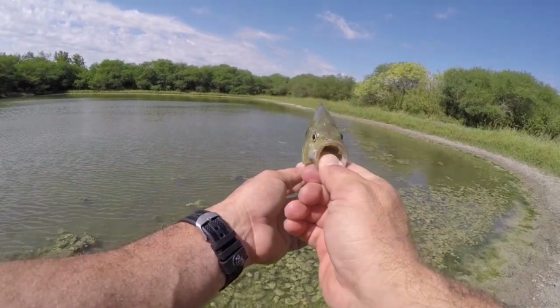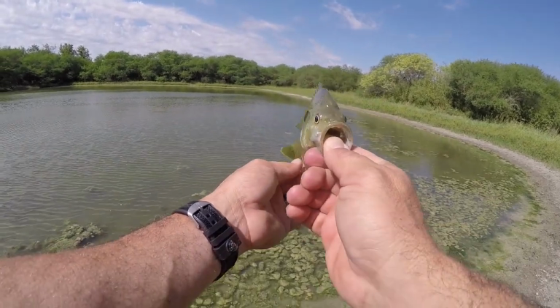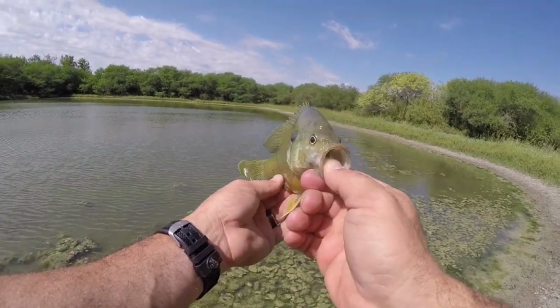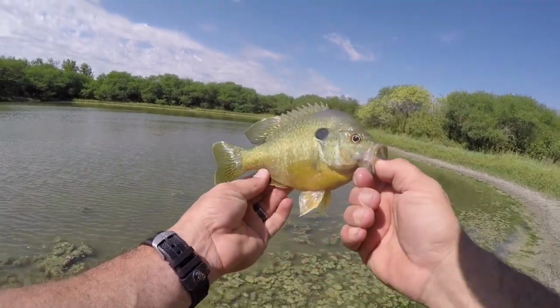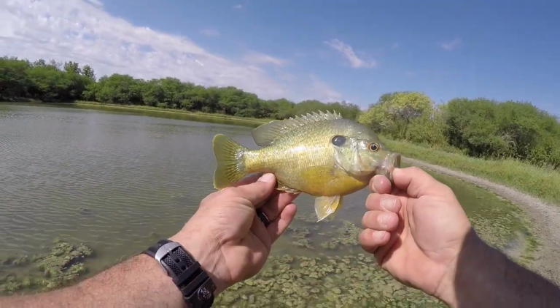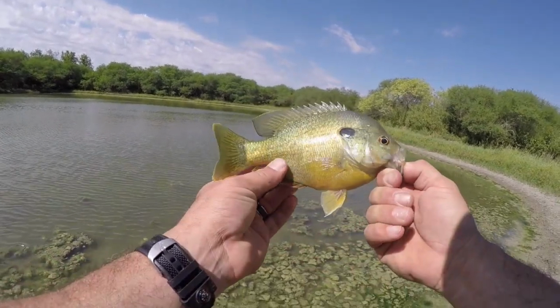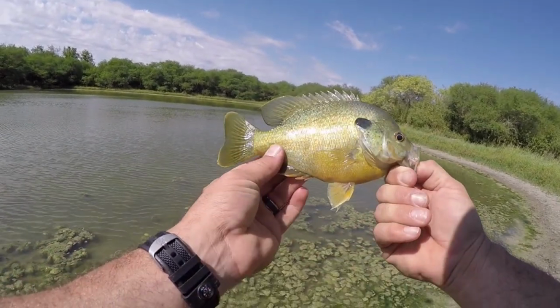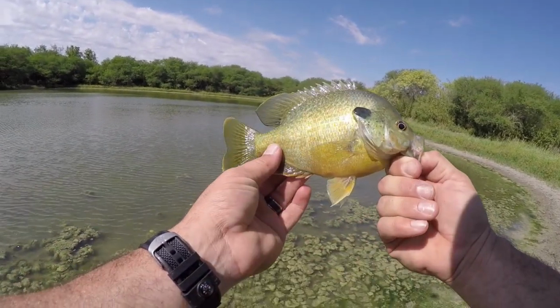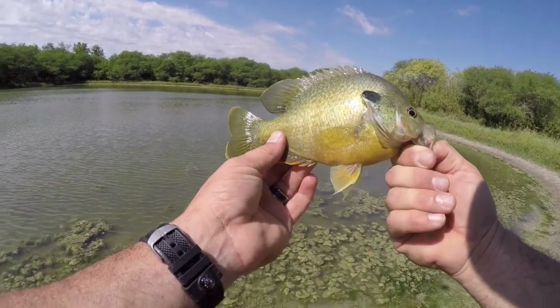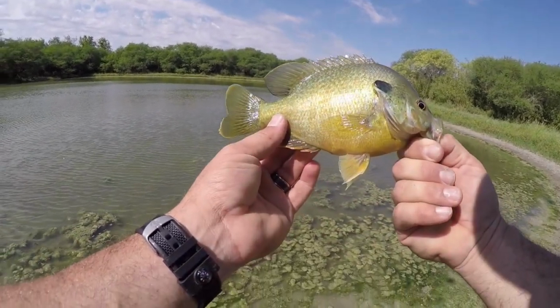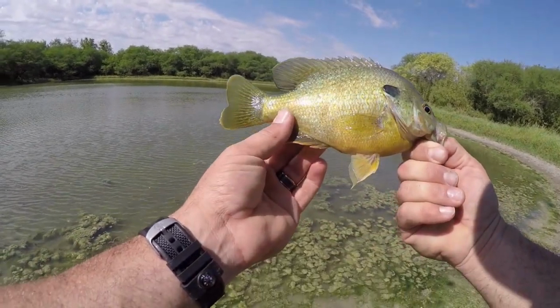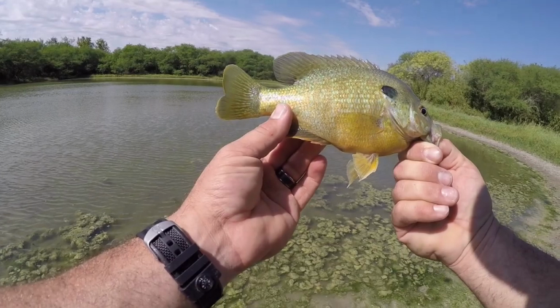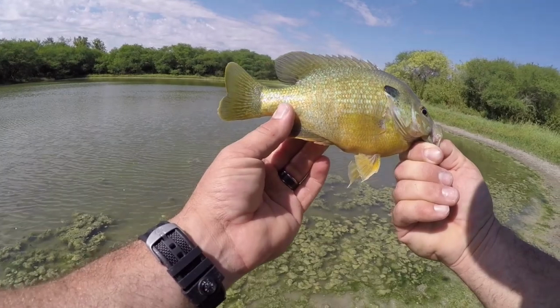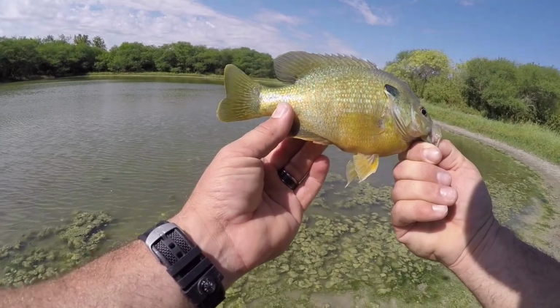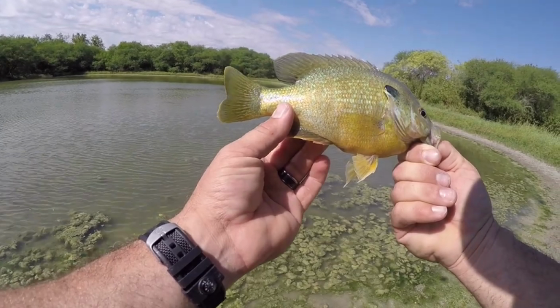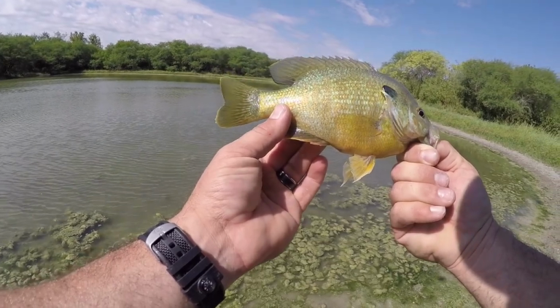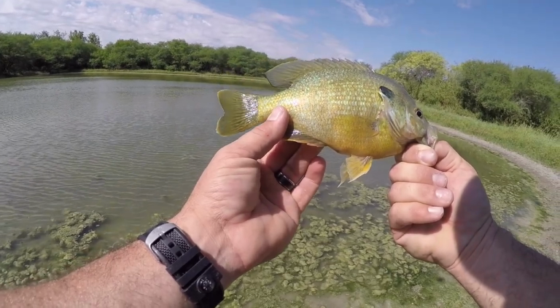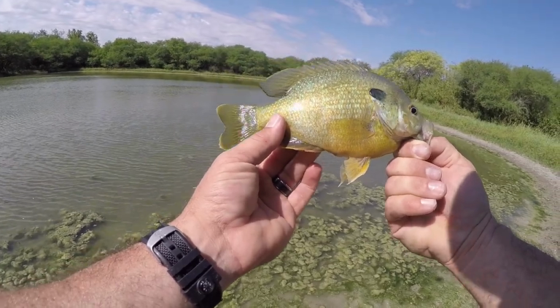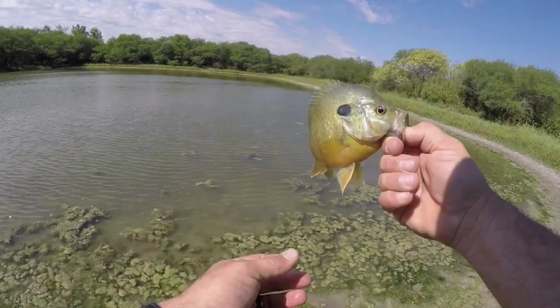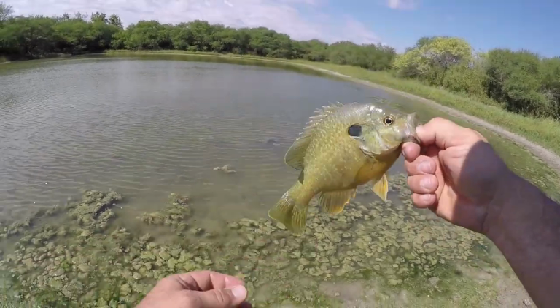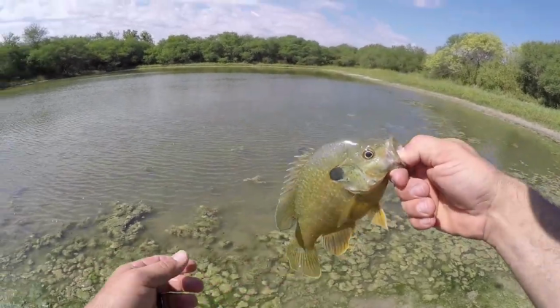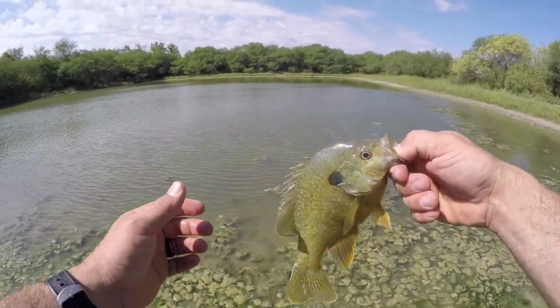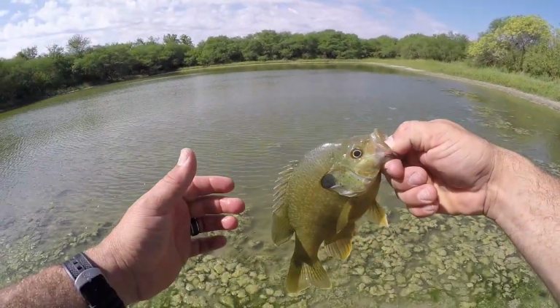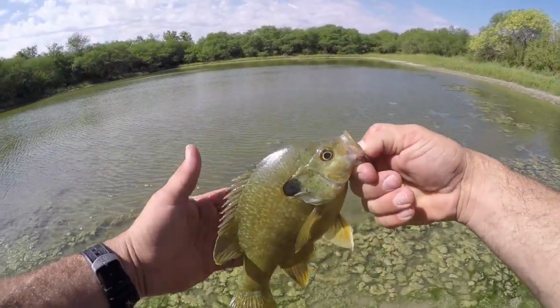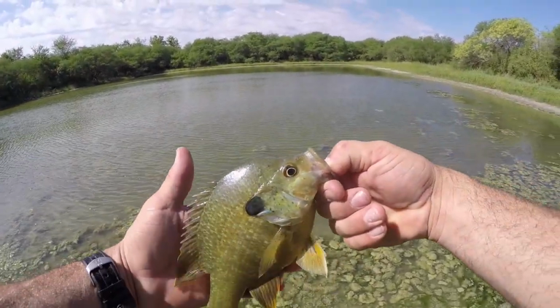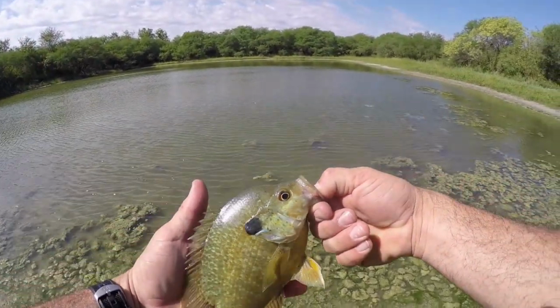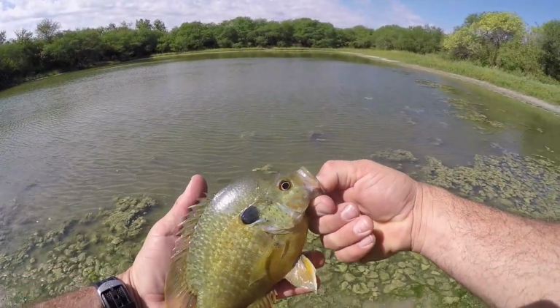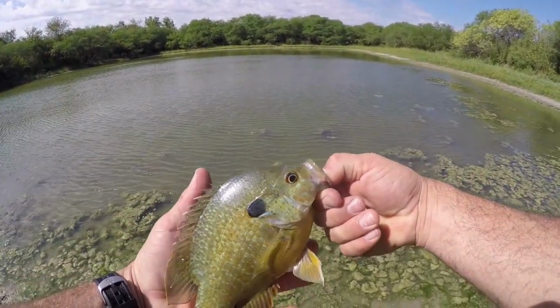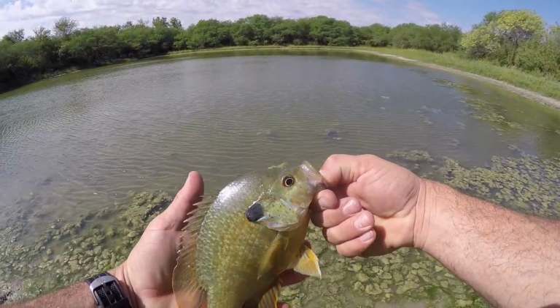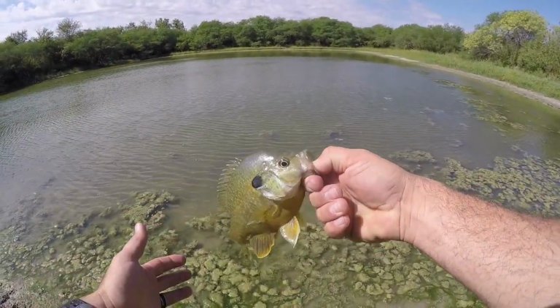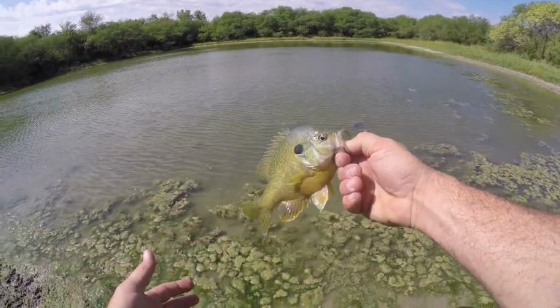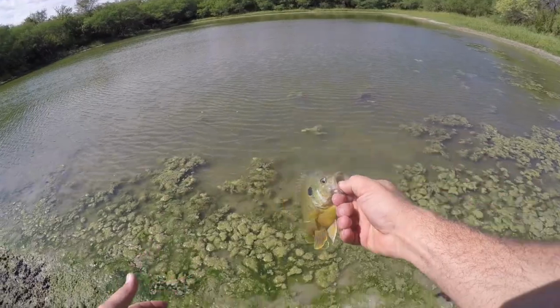I'm gonna have to go look that up. I don't care — it's a good fish no matter what it is.